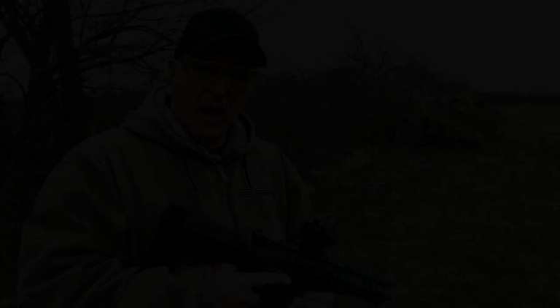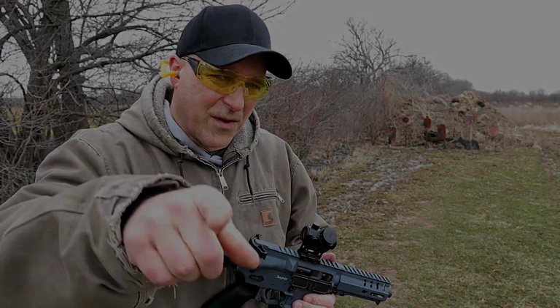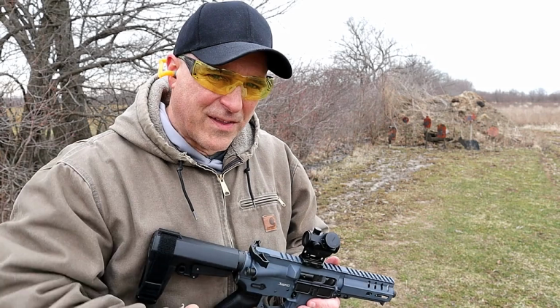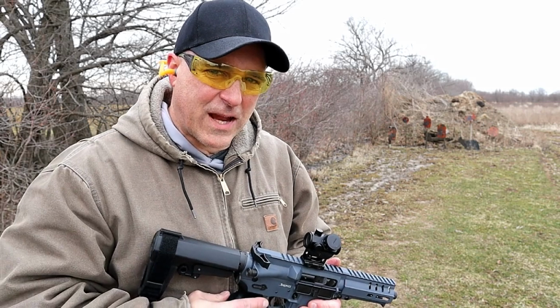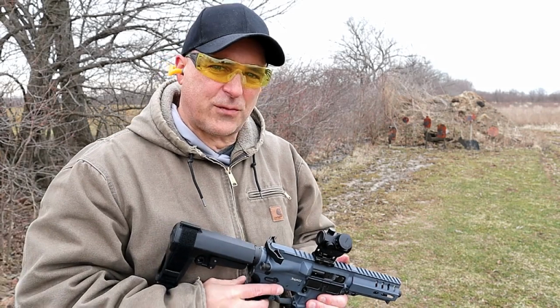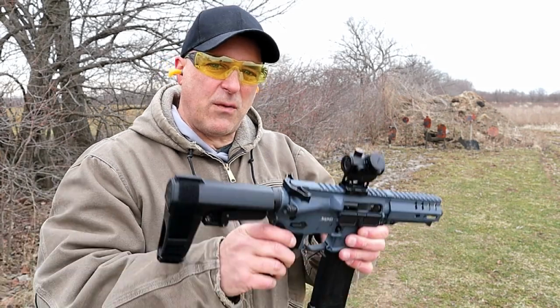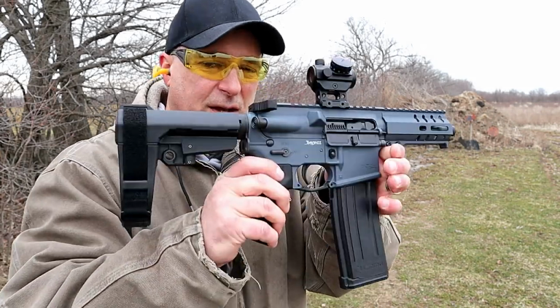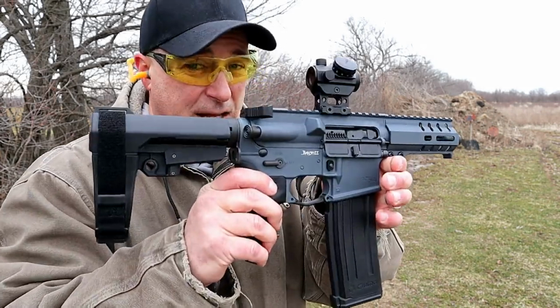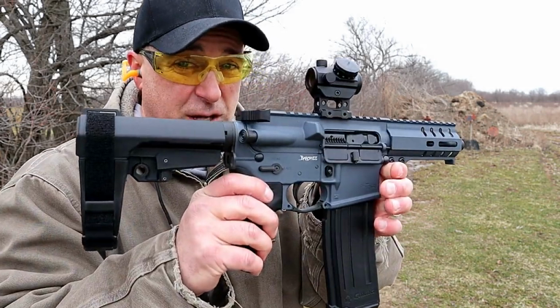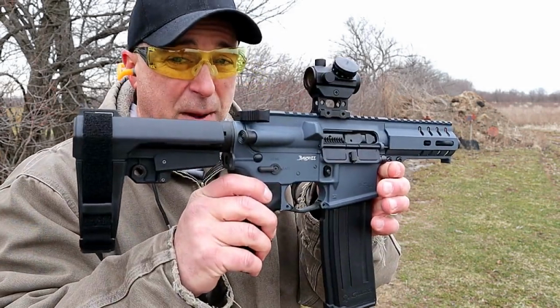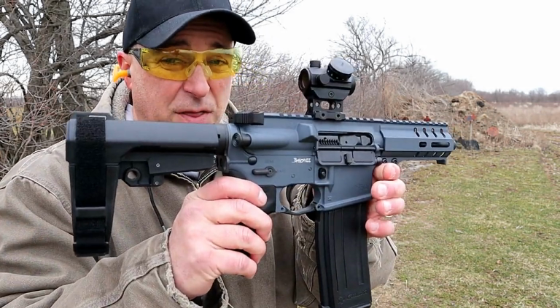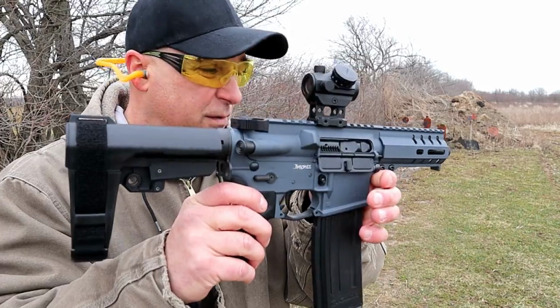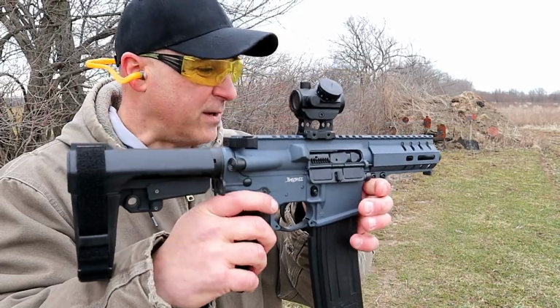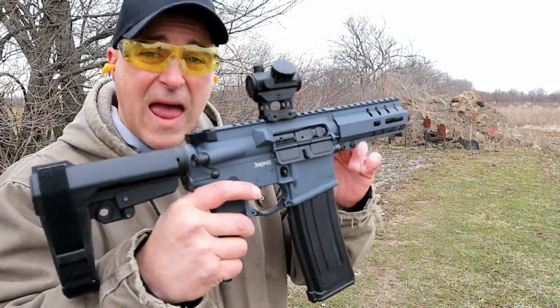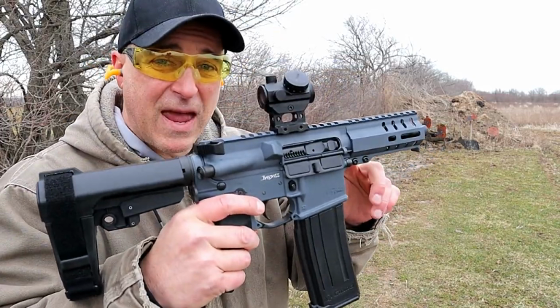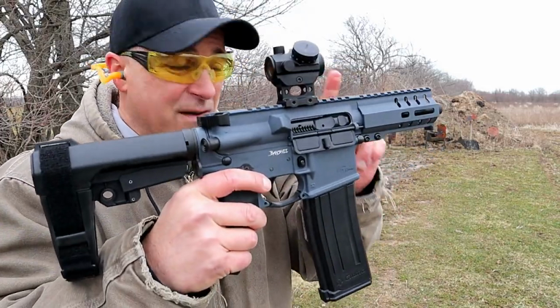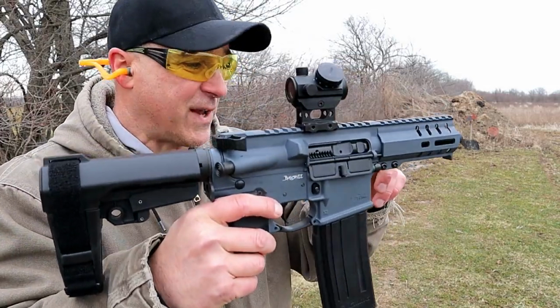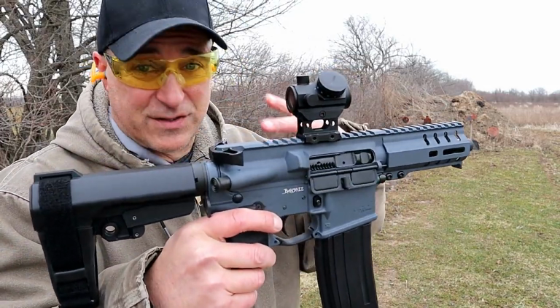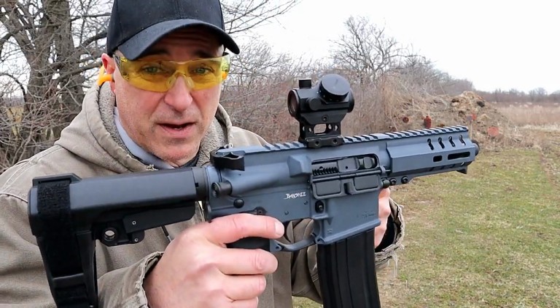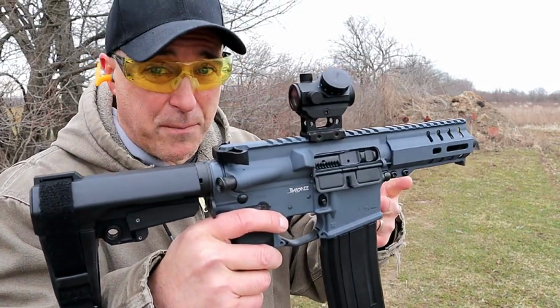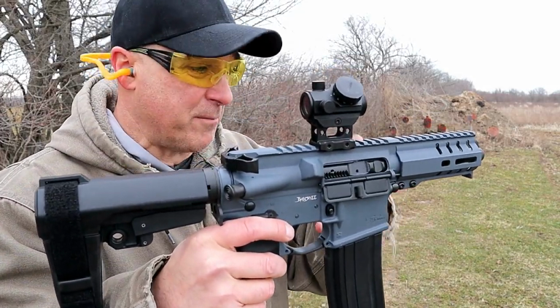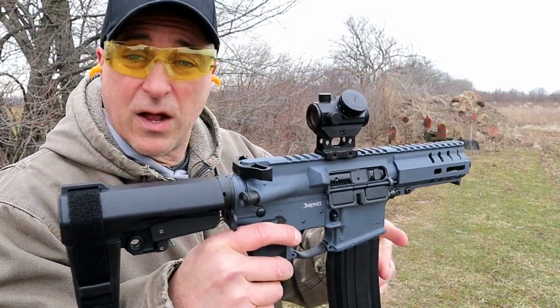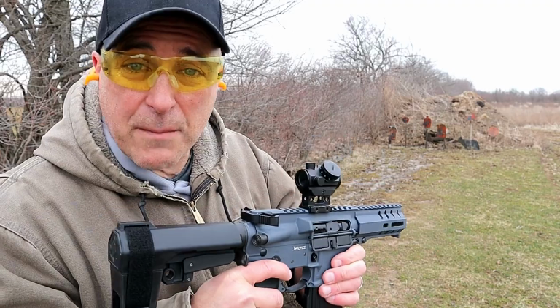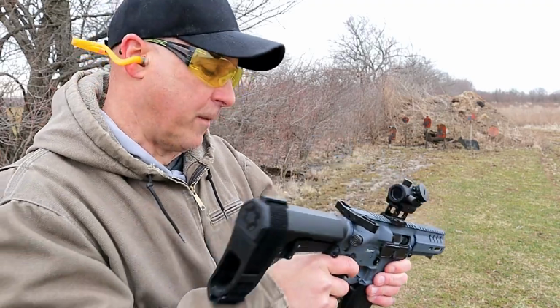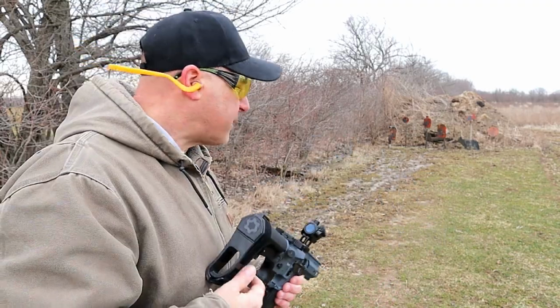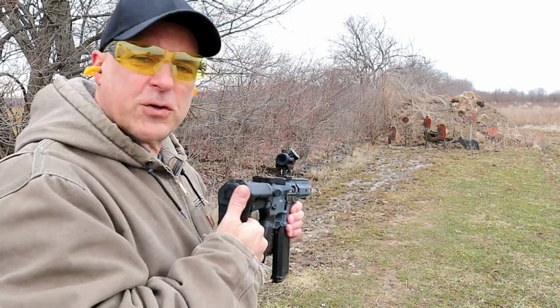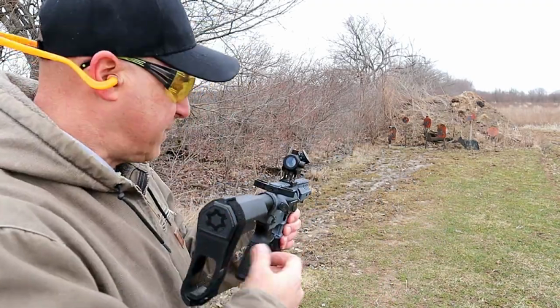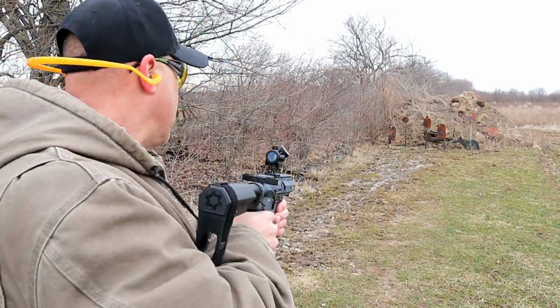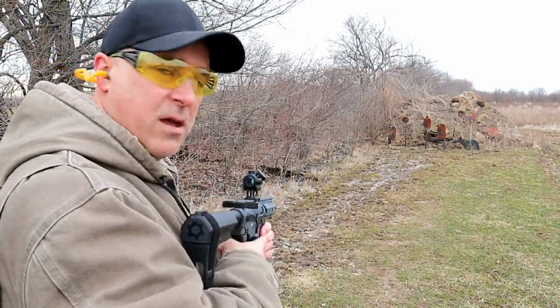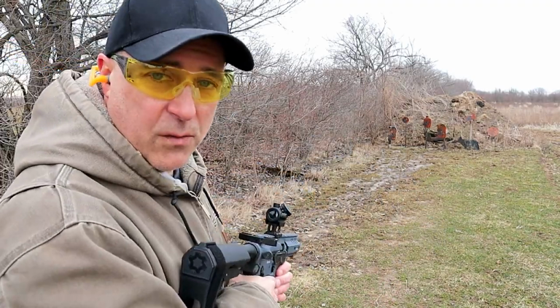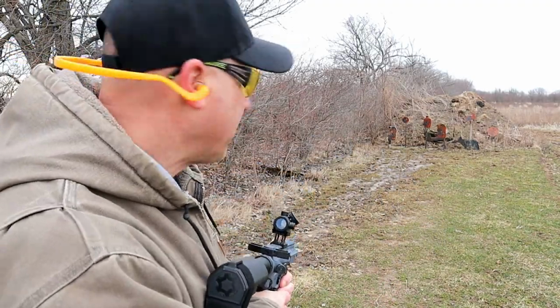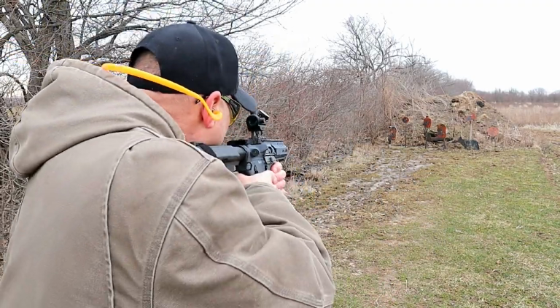Hey there friends. Thanks for checking in at the range. We've got the CMMG Banshee 300 series MK 57, chambered in 5.7 by 28 millimeter. Let's take a few shots and then we'll talk about the details.